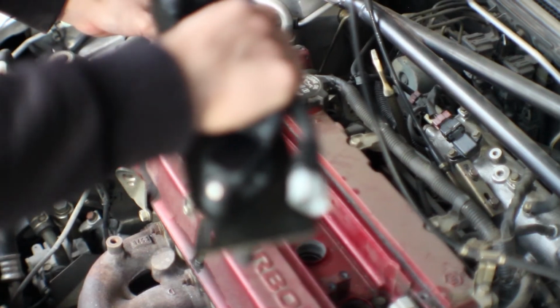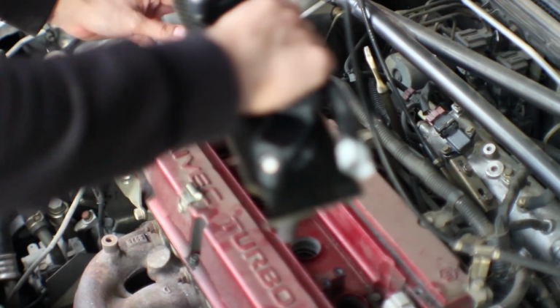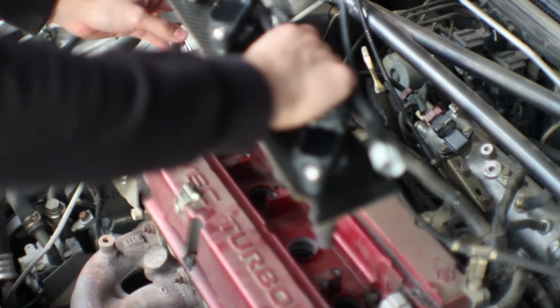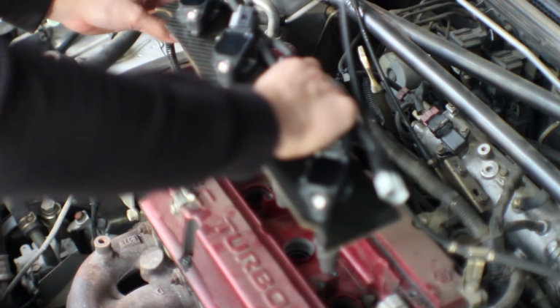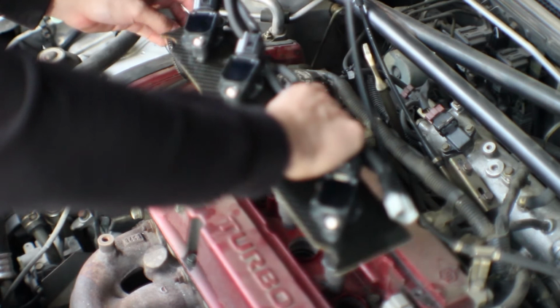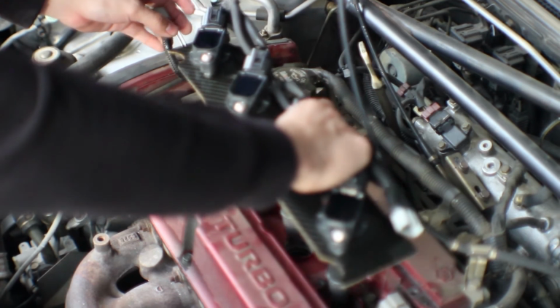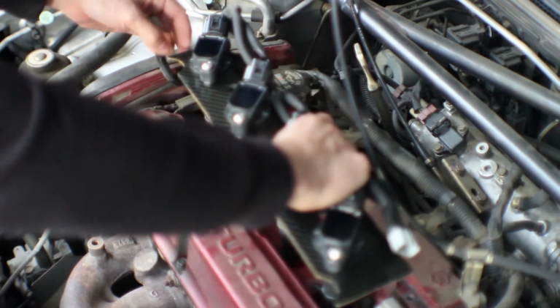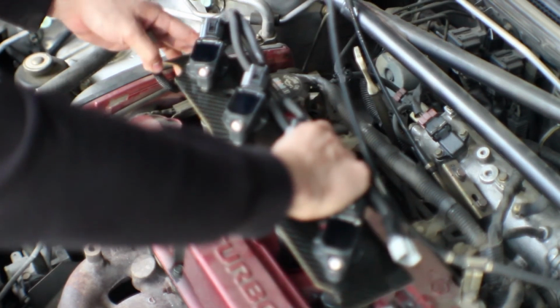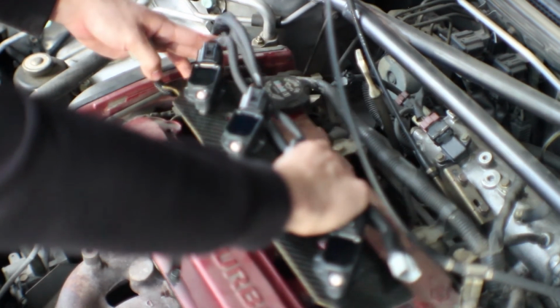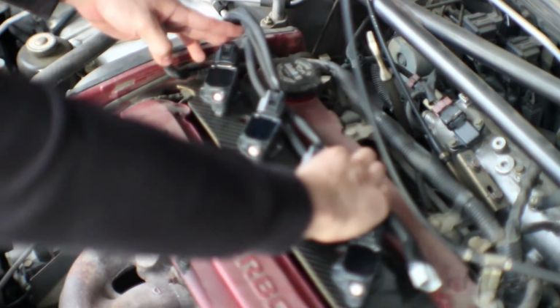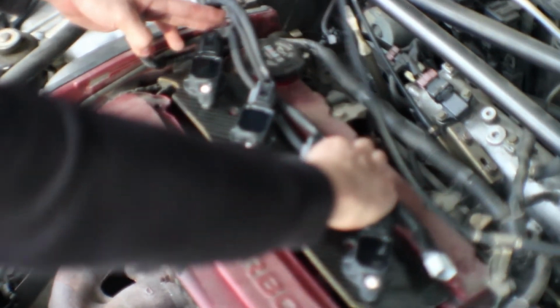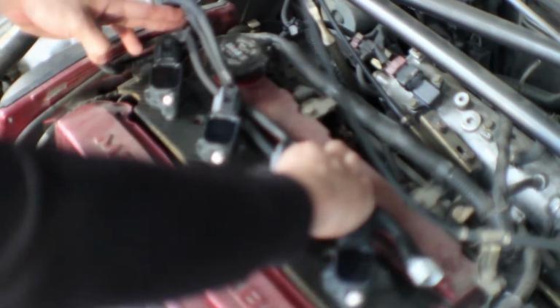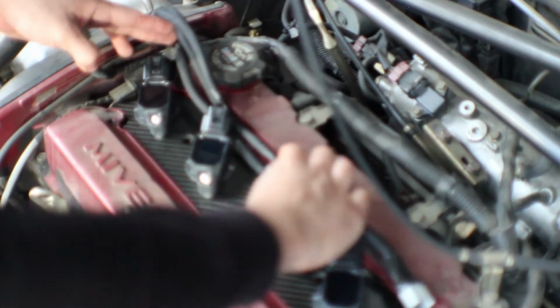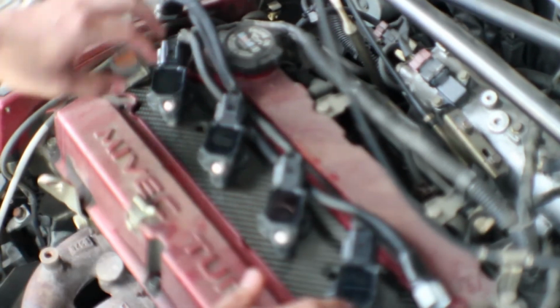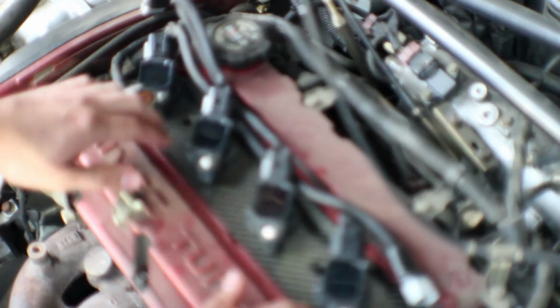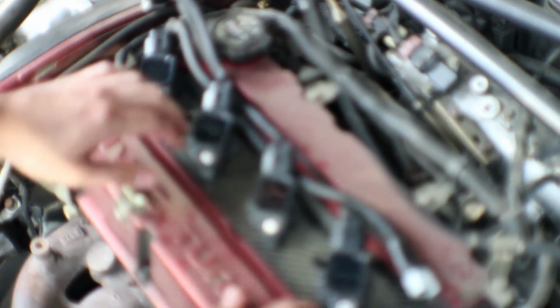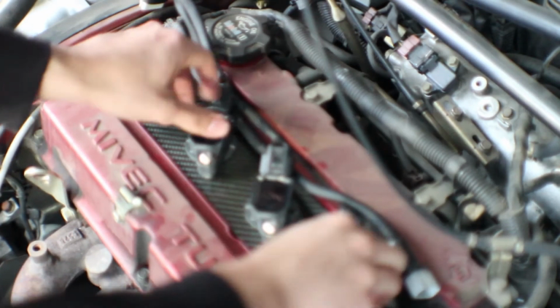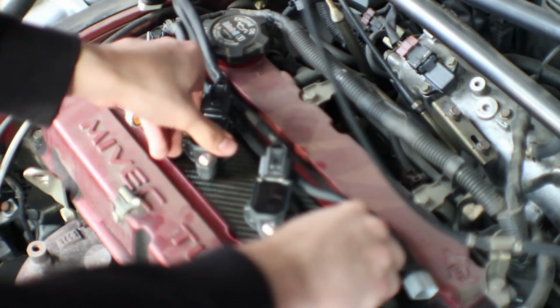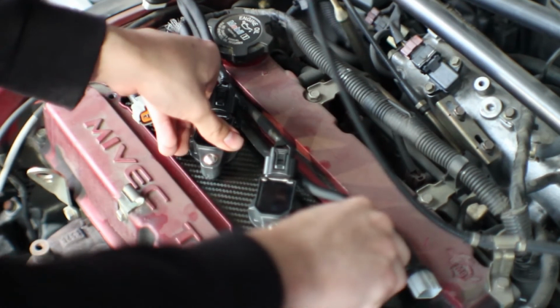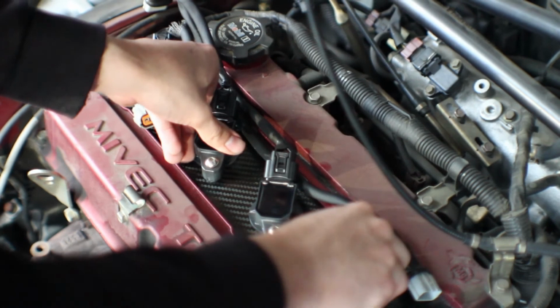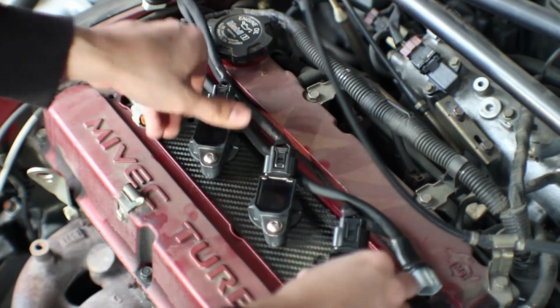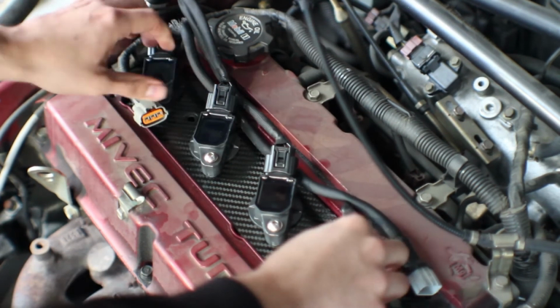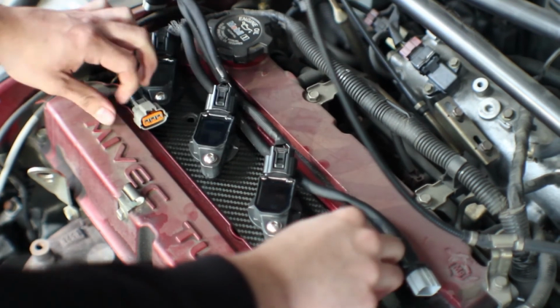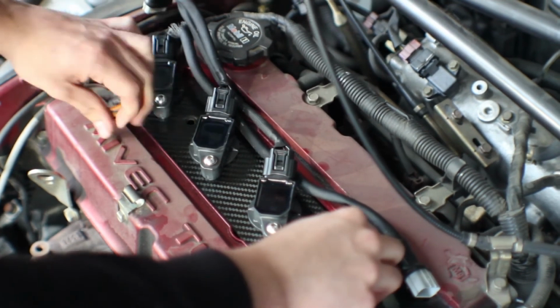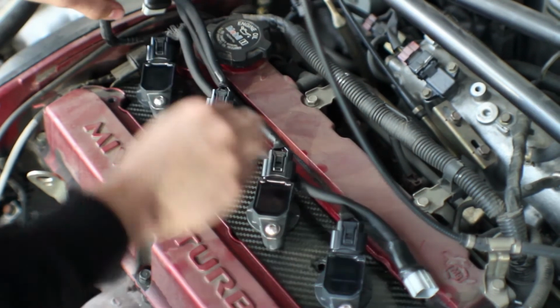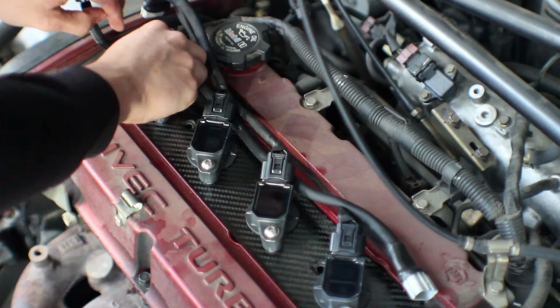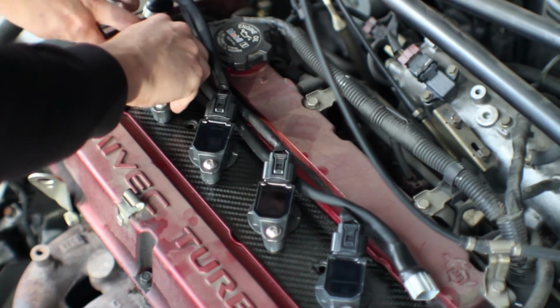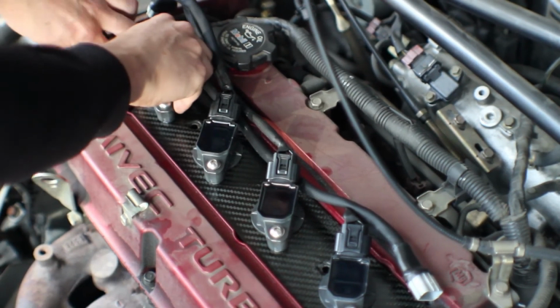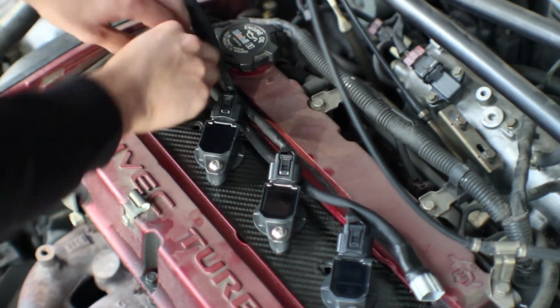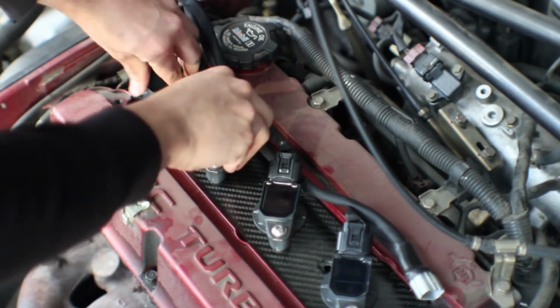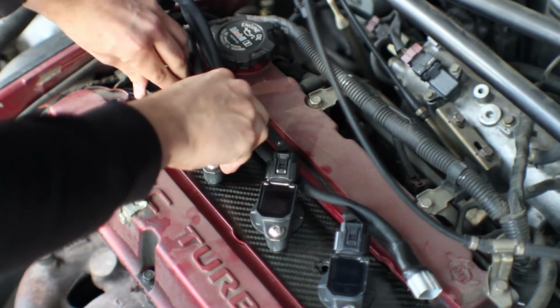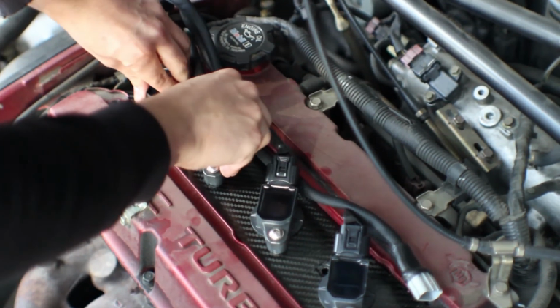Now we're going to do the final install. Drop them in — you've got to push it down and make sure it grabs onto each spark plug.